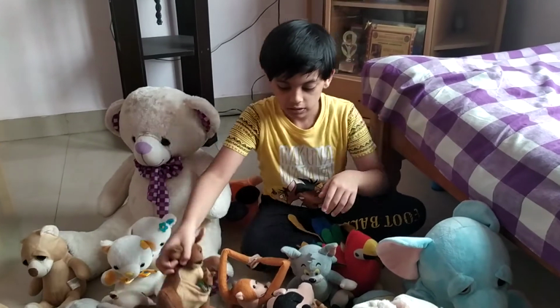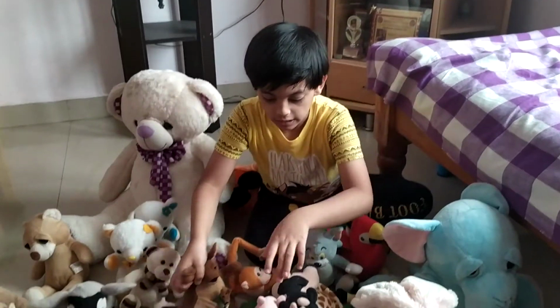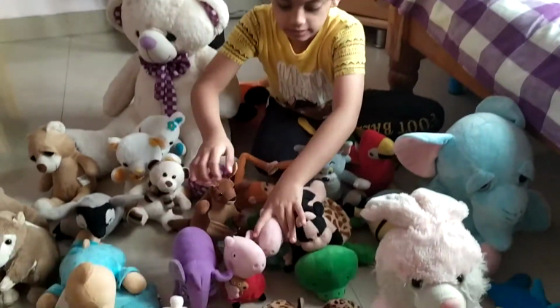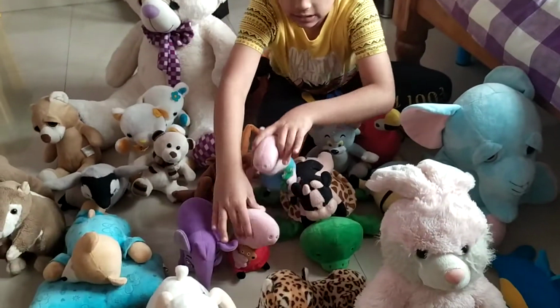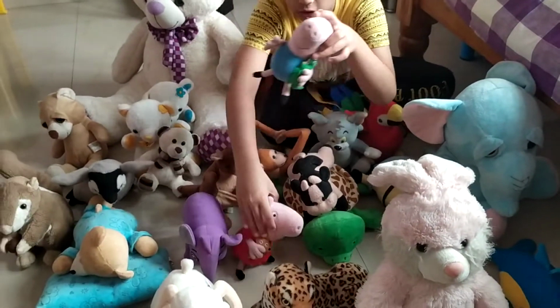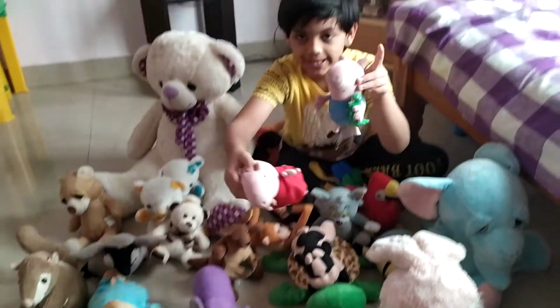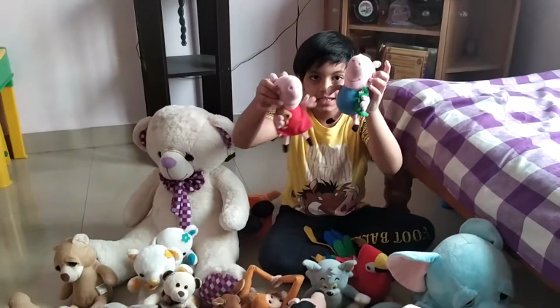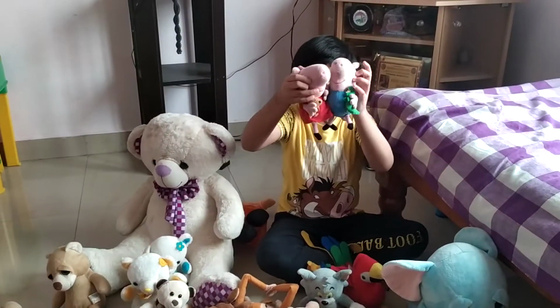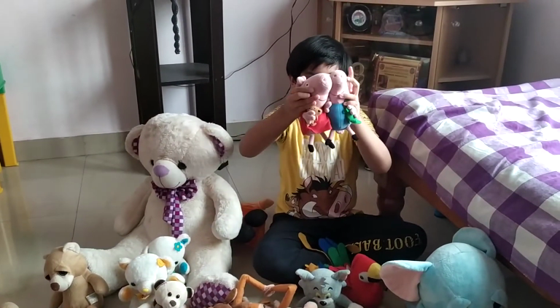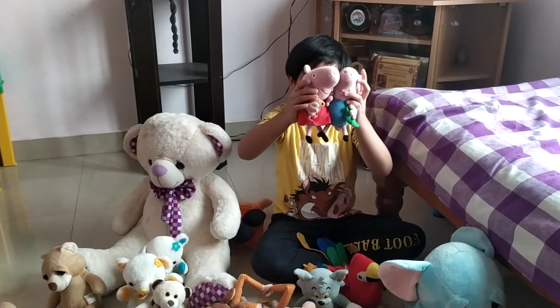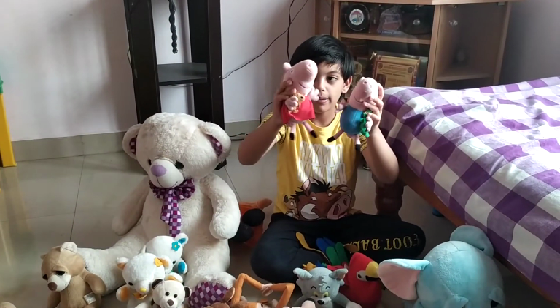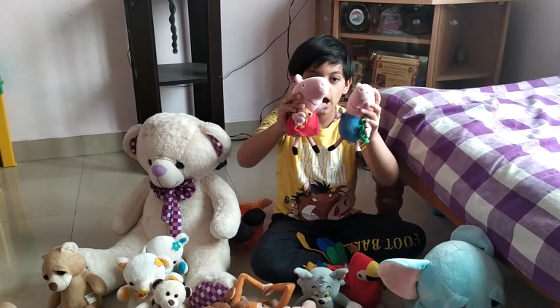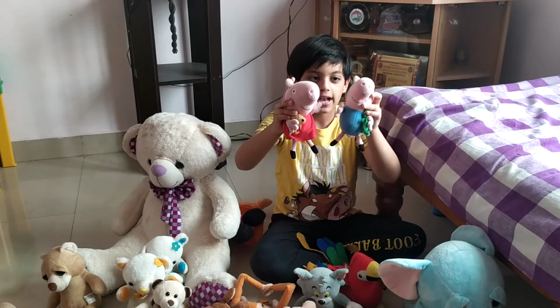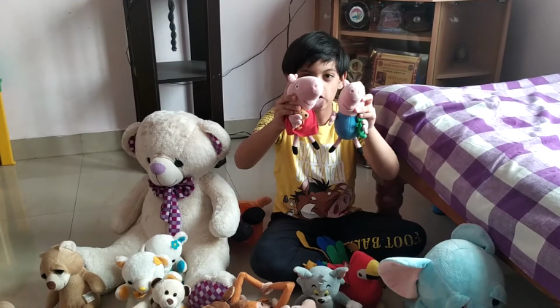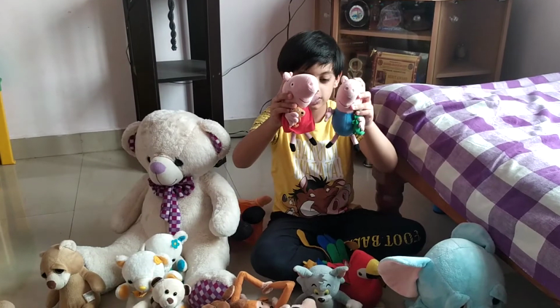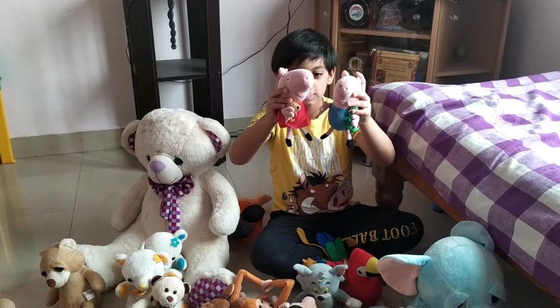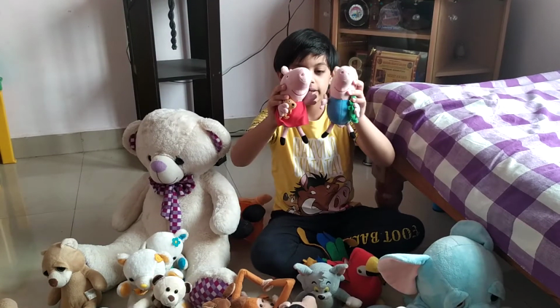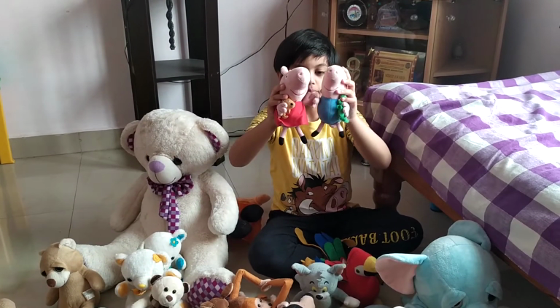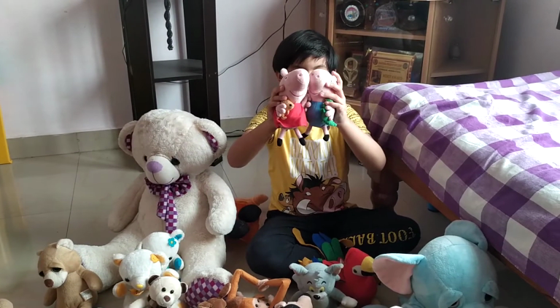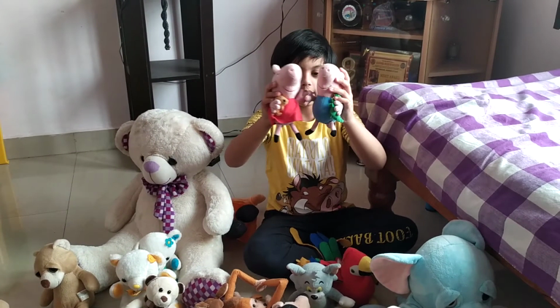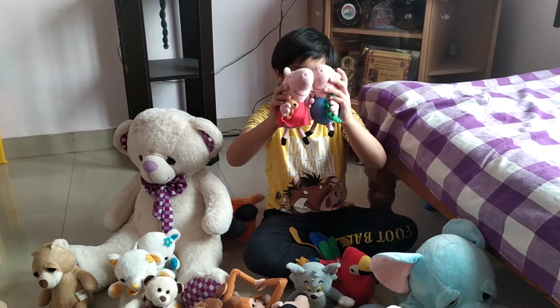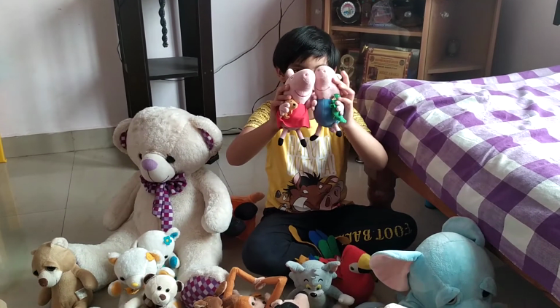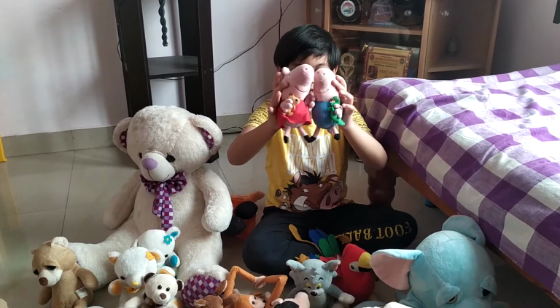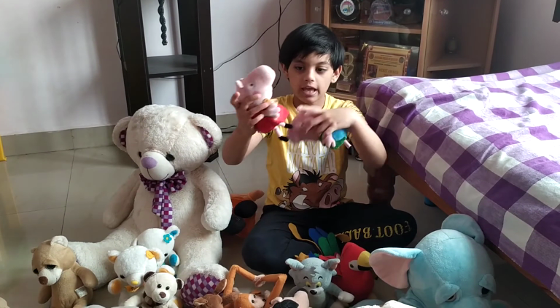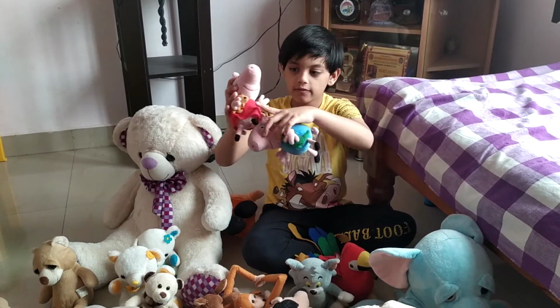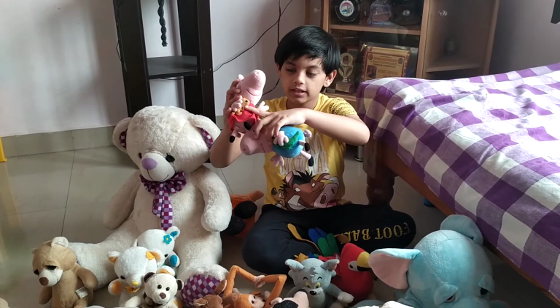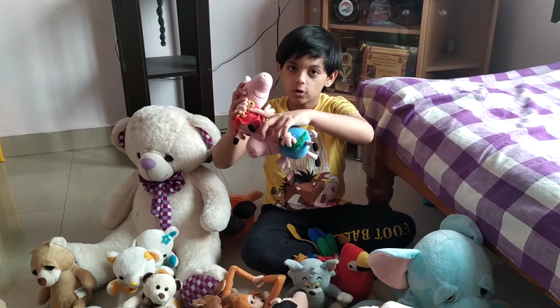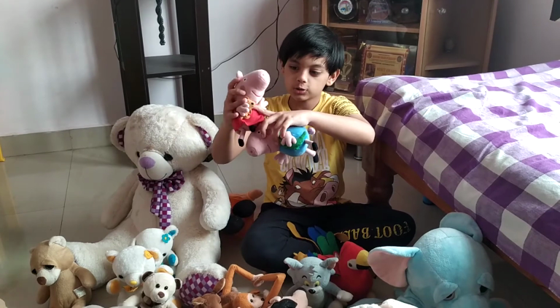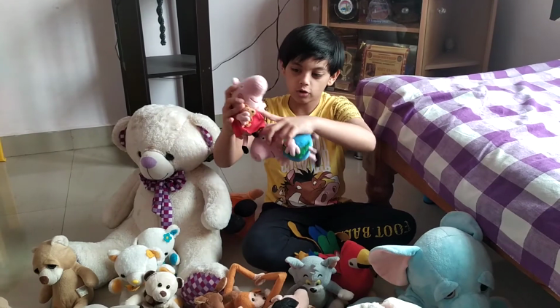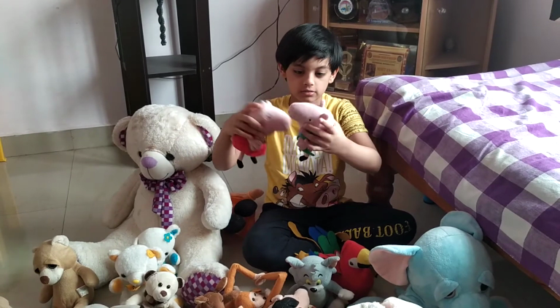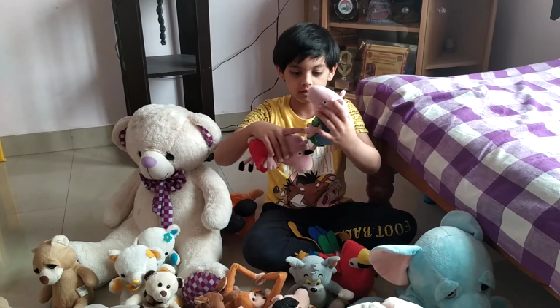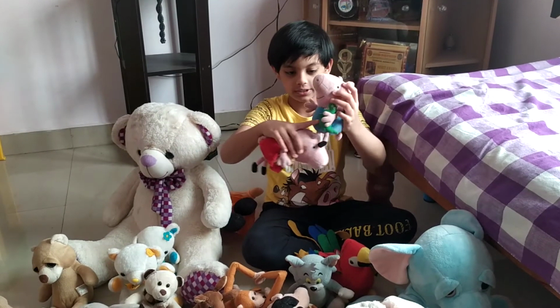And this is one of my recent collections — Peppa and George. They are brother and sister and they each have their own soft toys, as you can see.